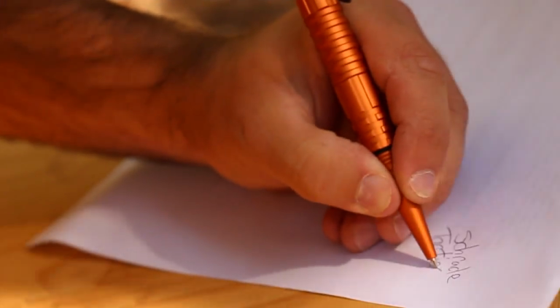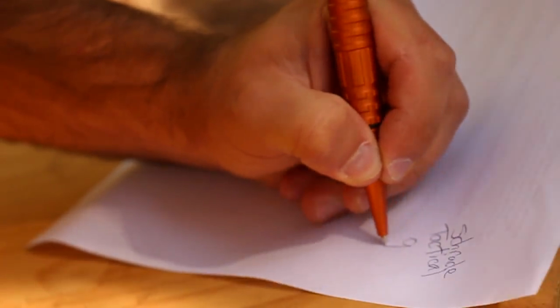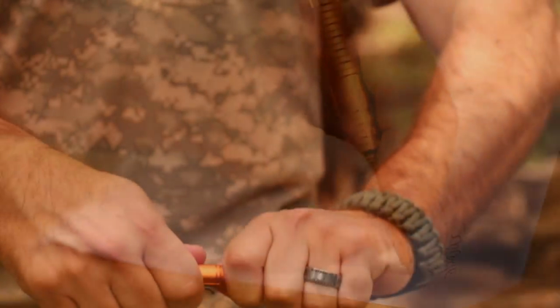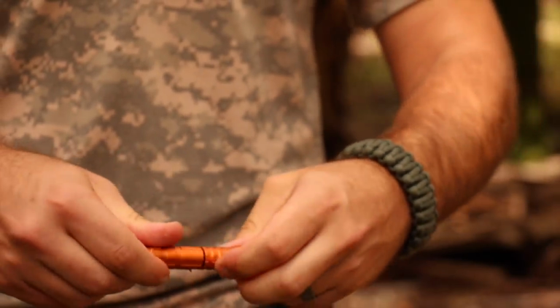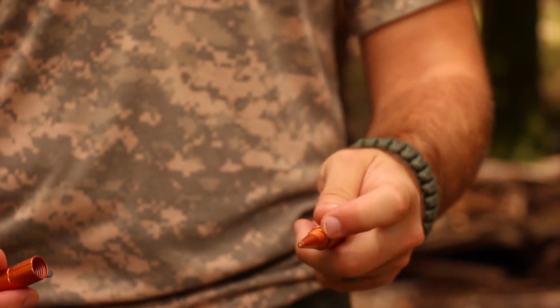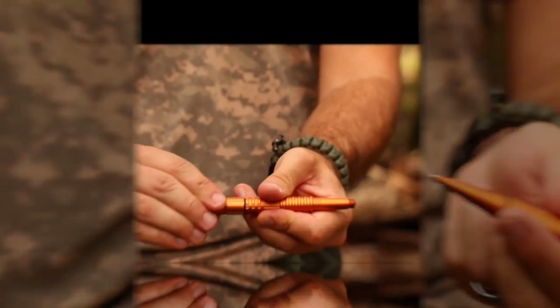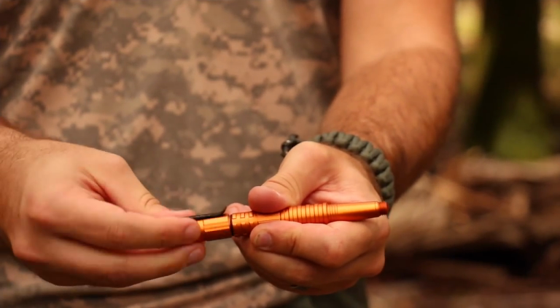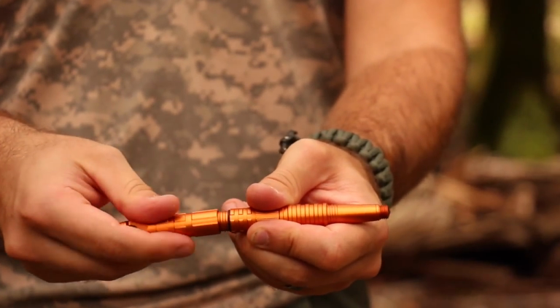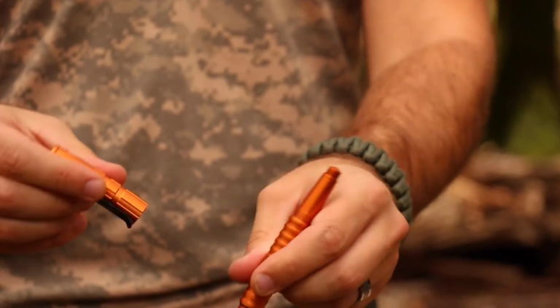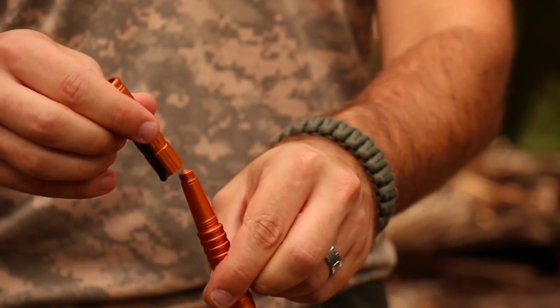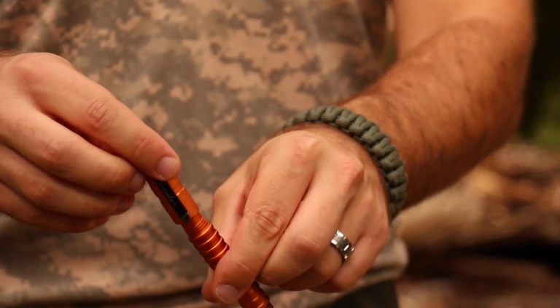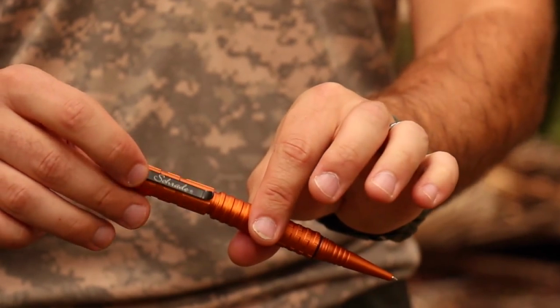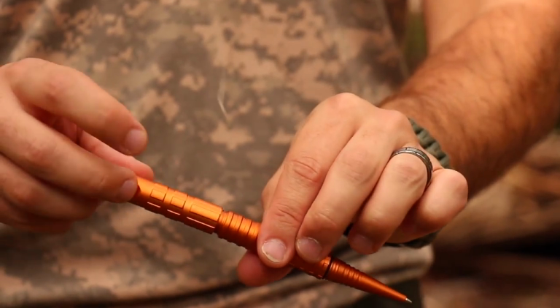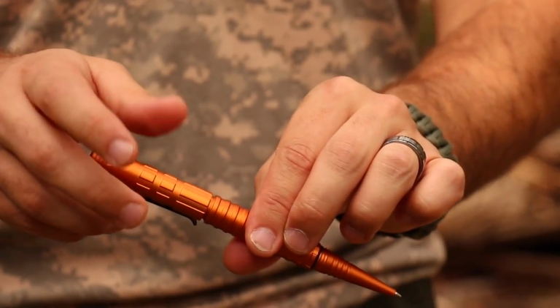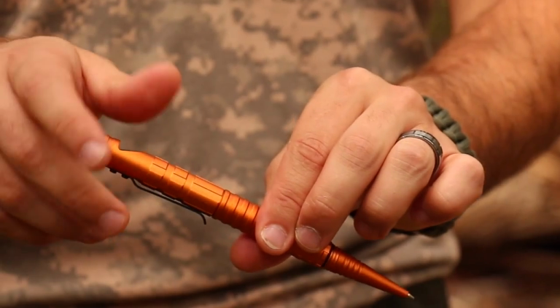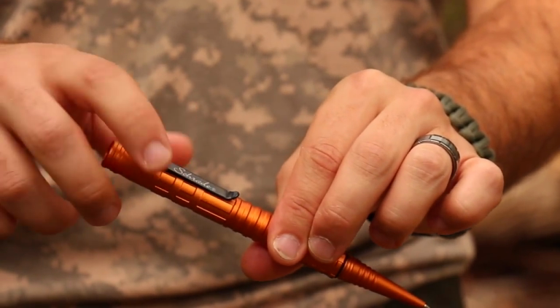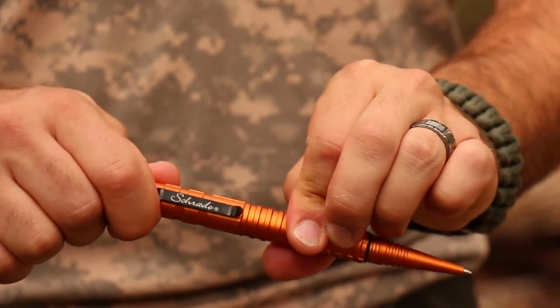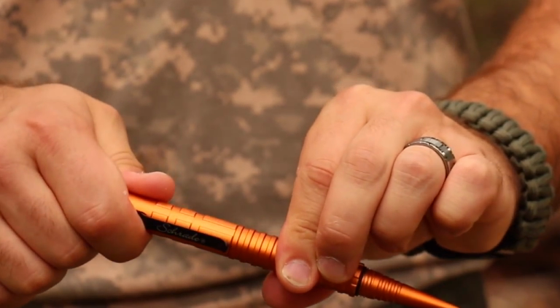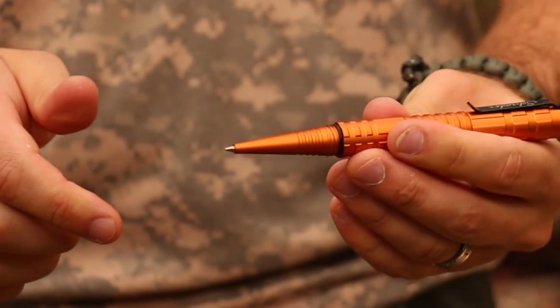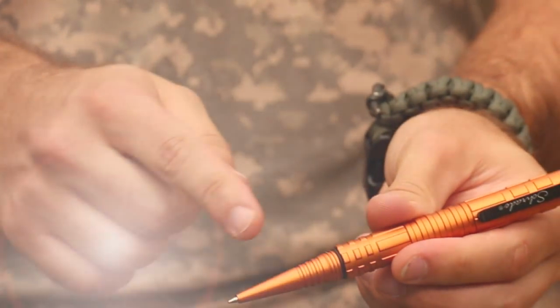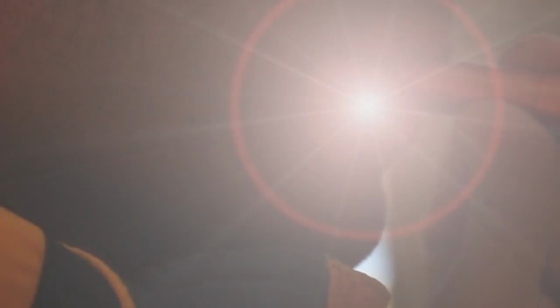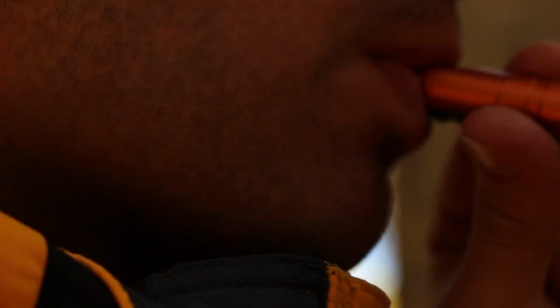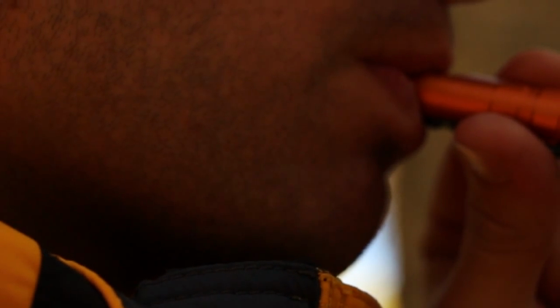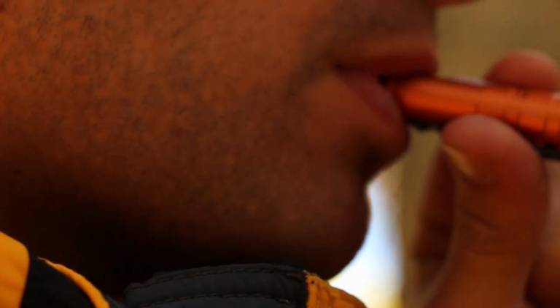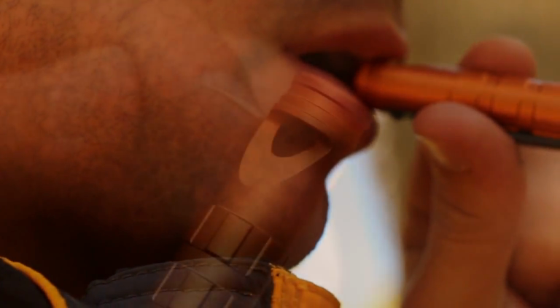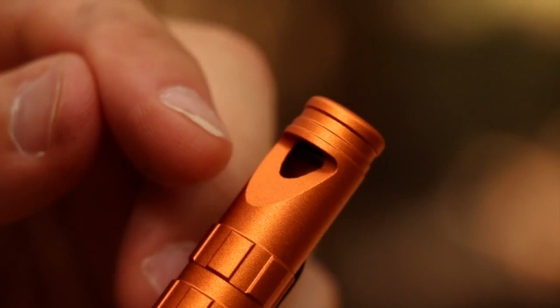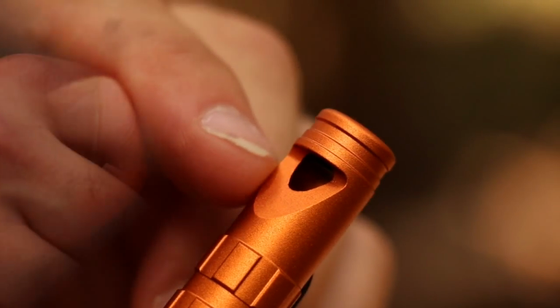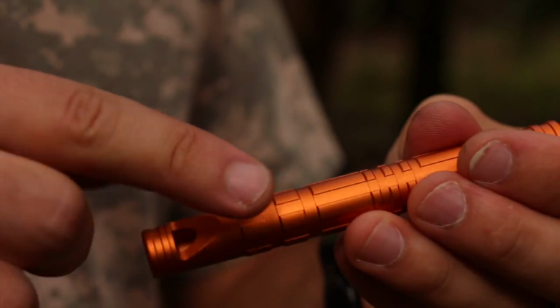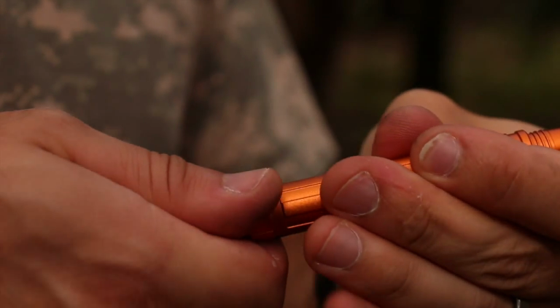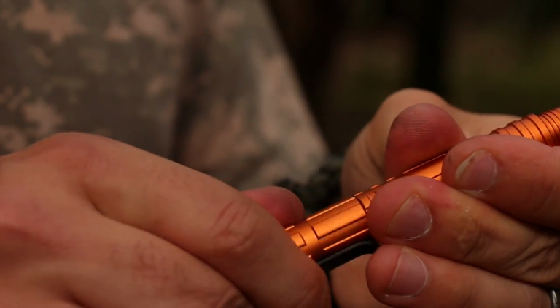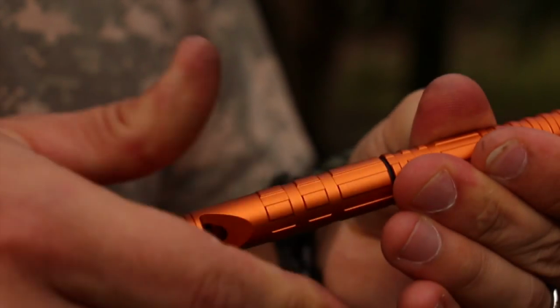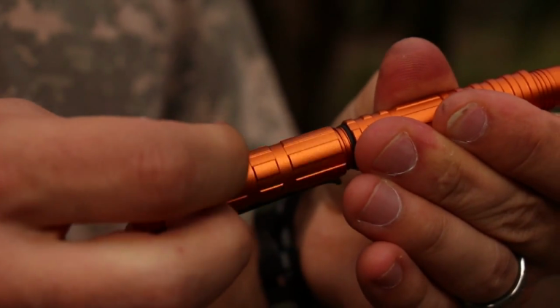To write with the pen, unscrew the whistle cap. To prevent loss, screw the cap back on the opposite end of the pen to store the cap while the pen is in use. Blow through the cap to signal for help. The whistle works best when the cap is removed from the pen's body.